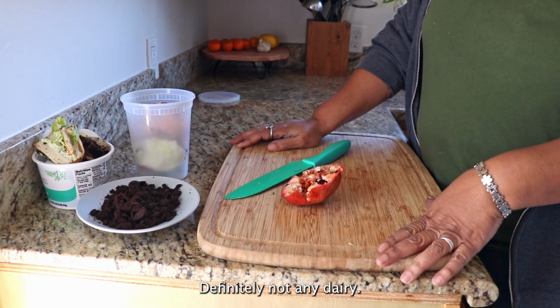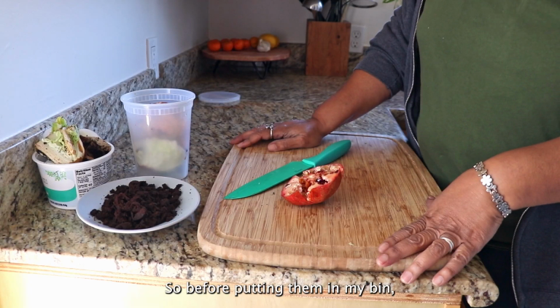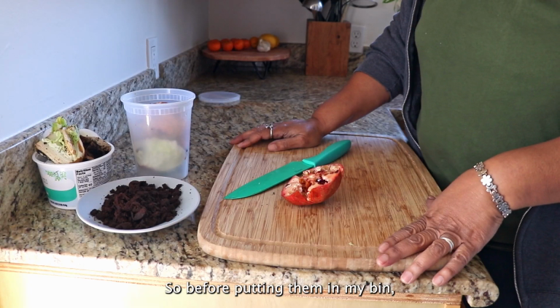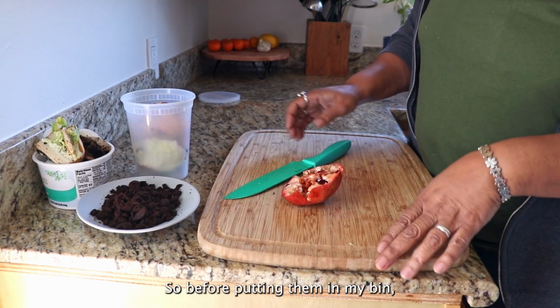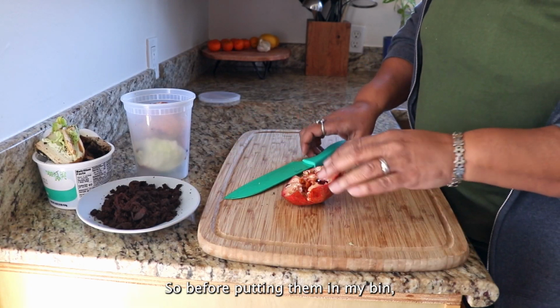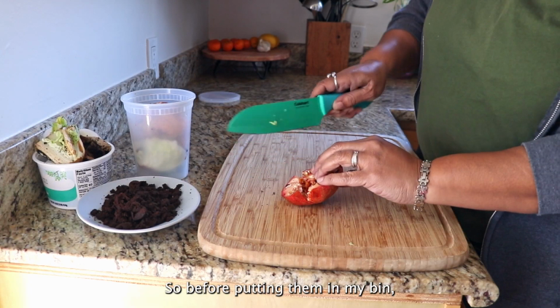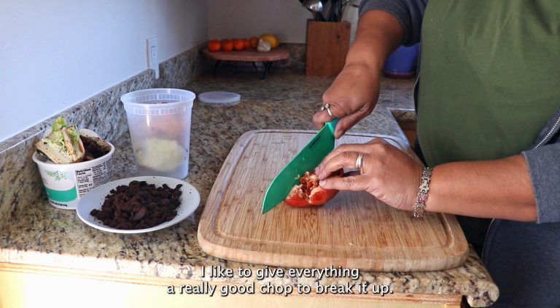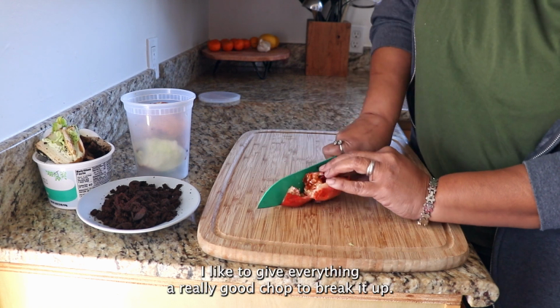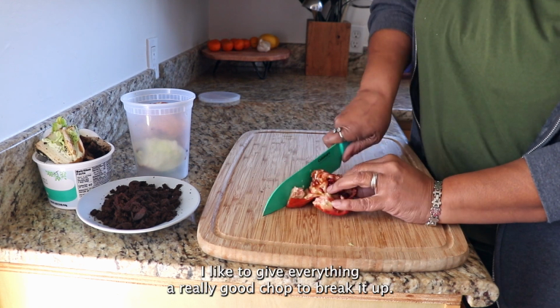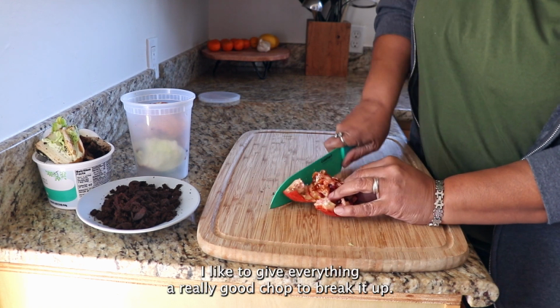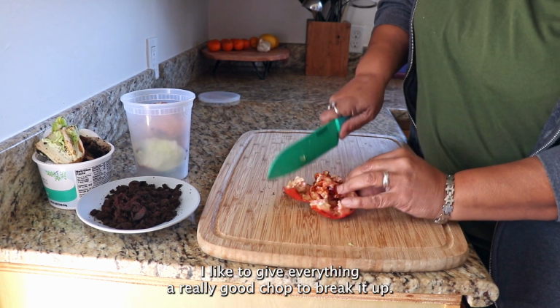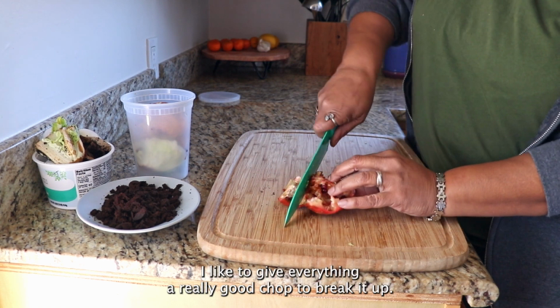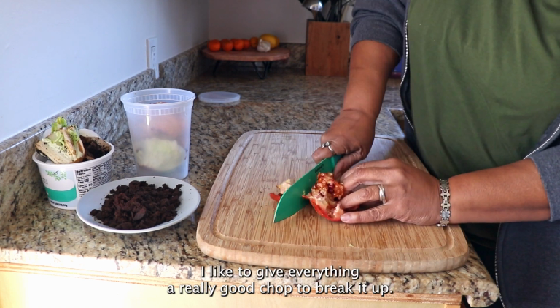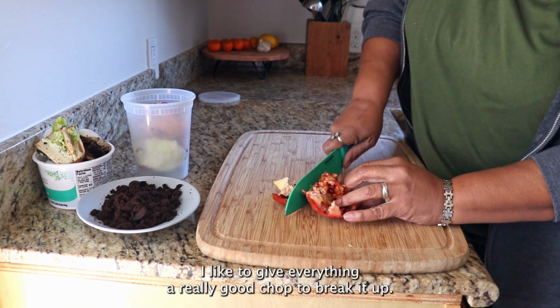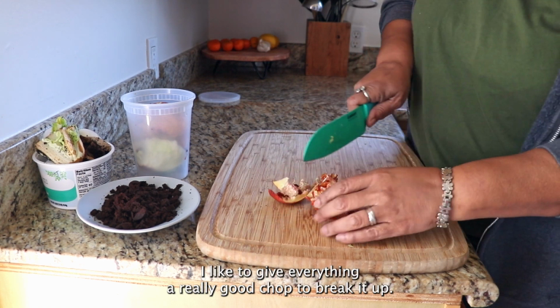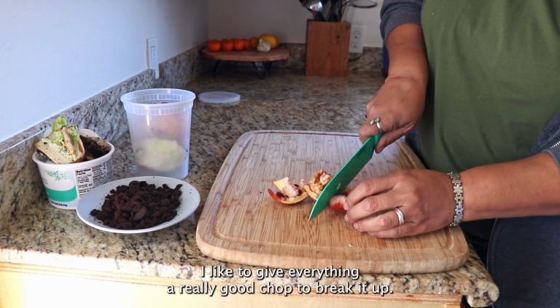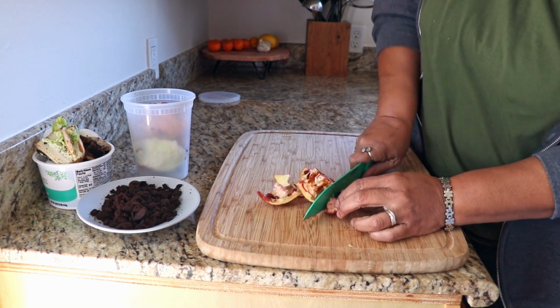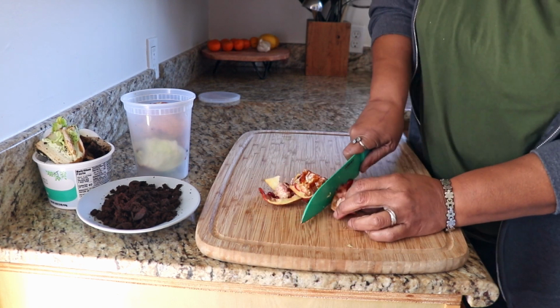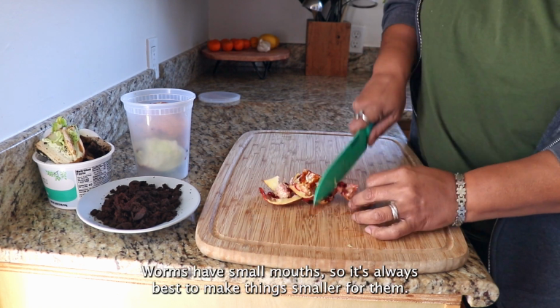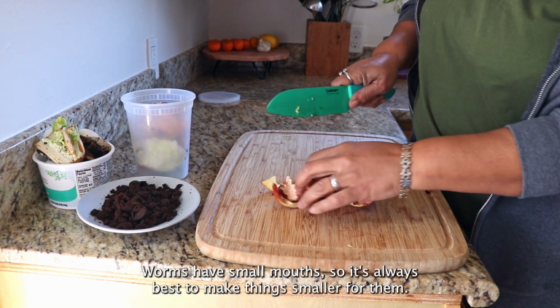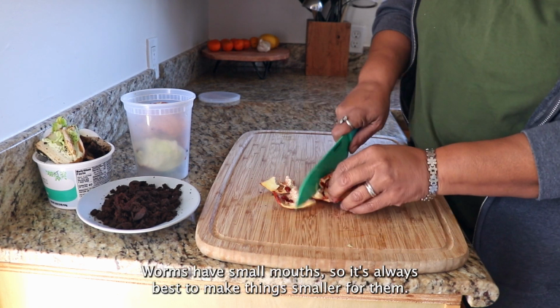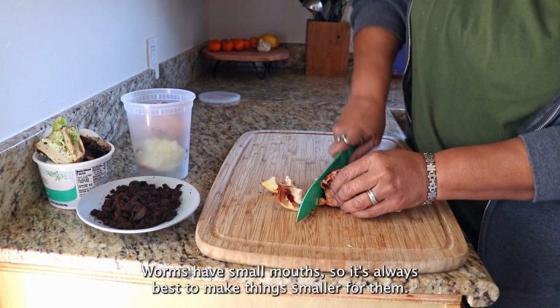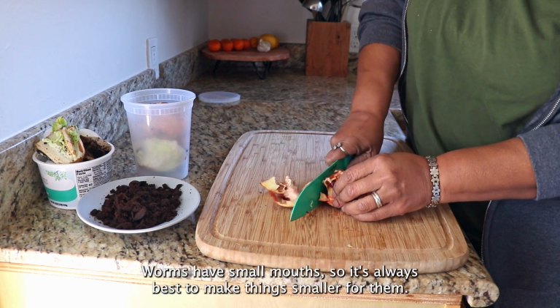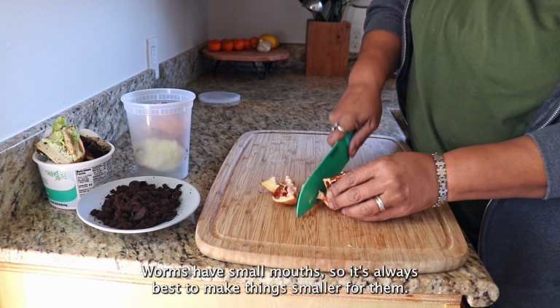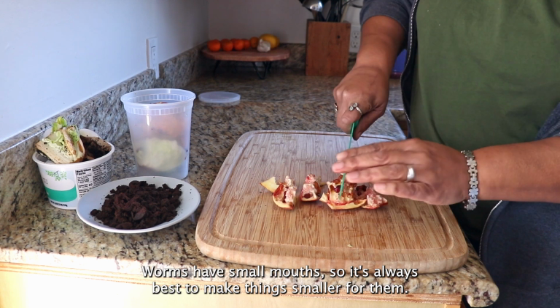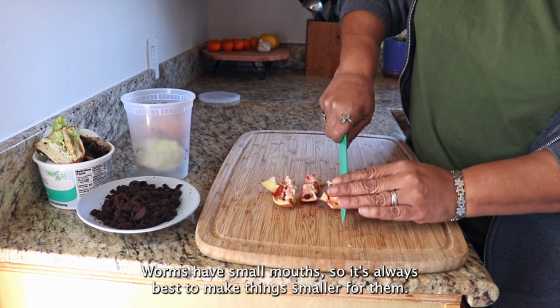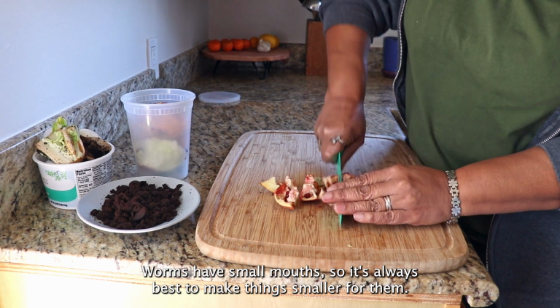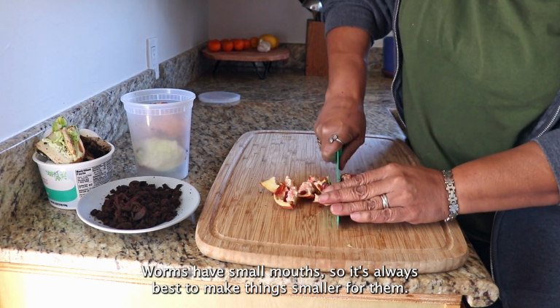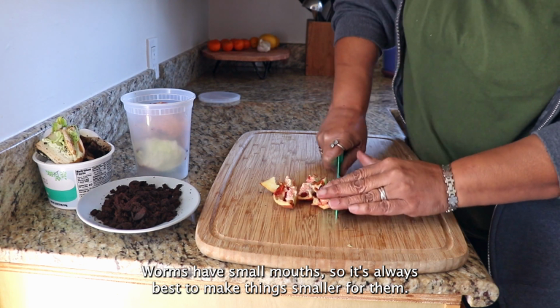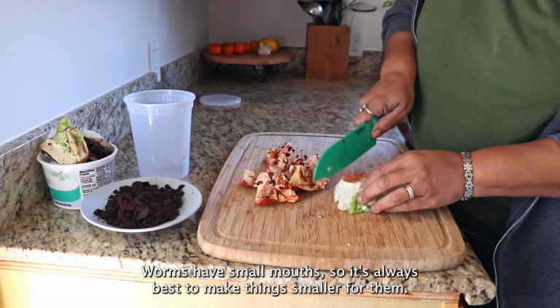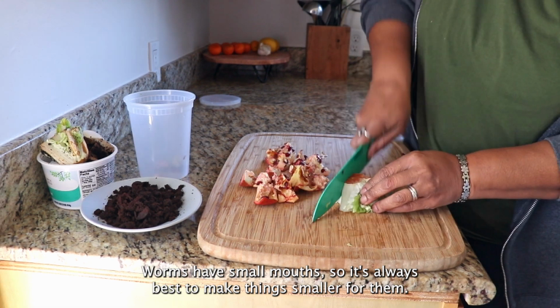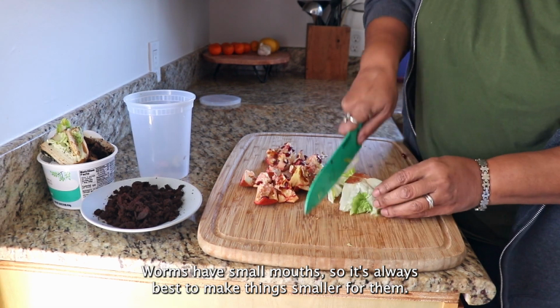Before putting scraps in my bin, I like to give everything a really good chop to break it up. Worms have small mouths, so it's always best to make things smaller for them.